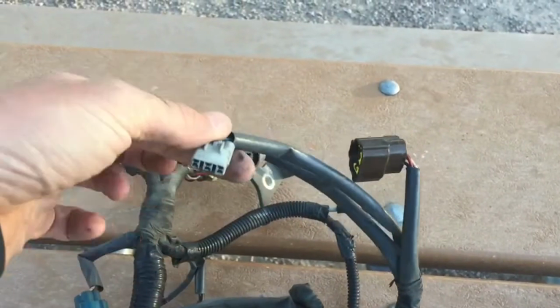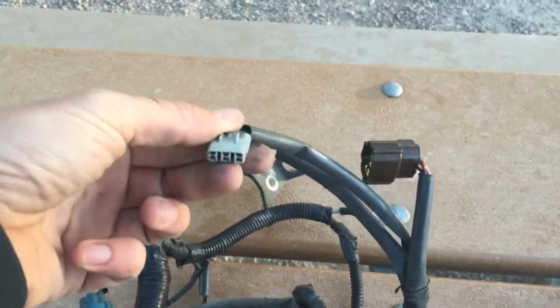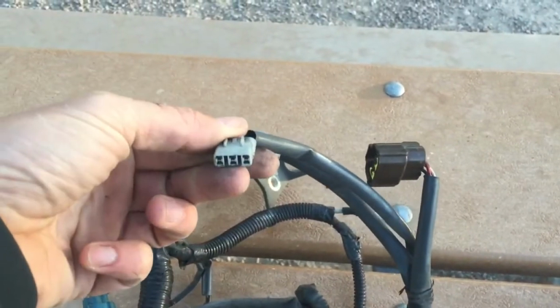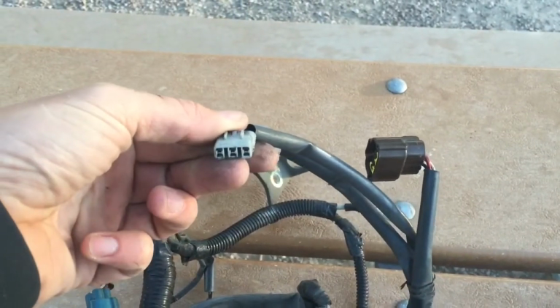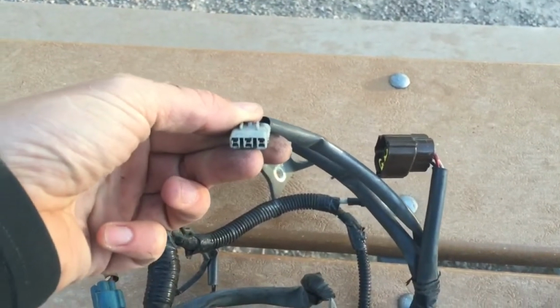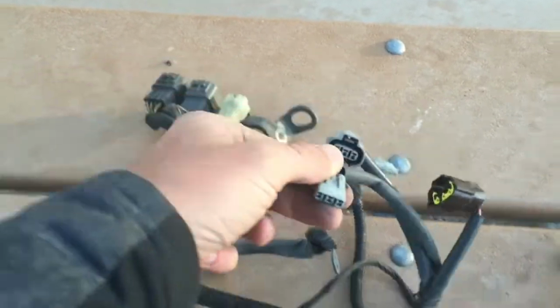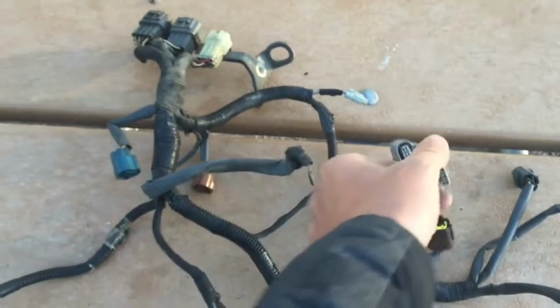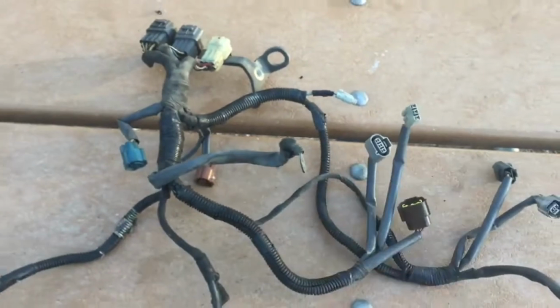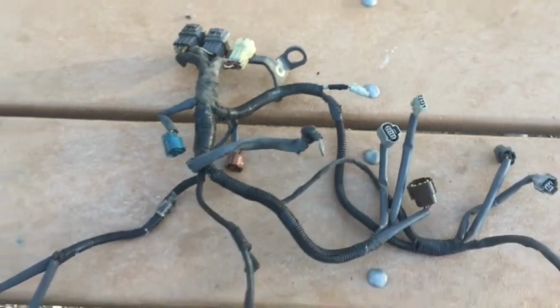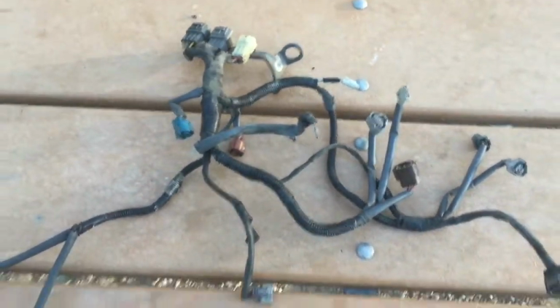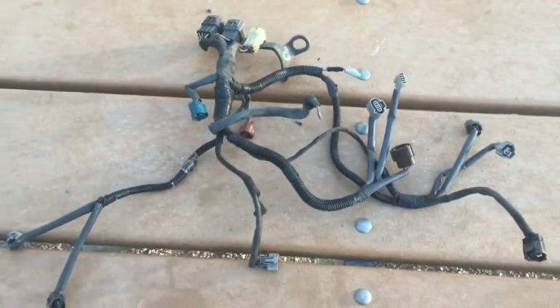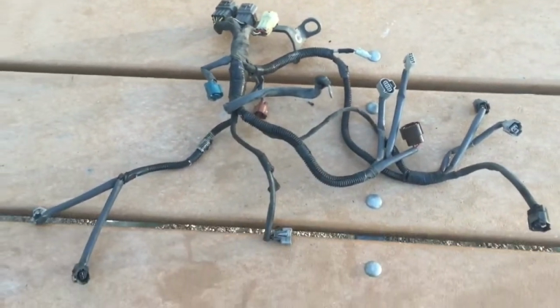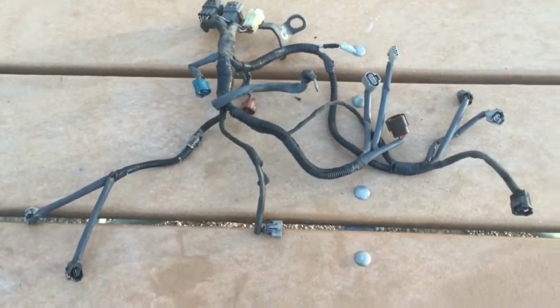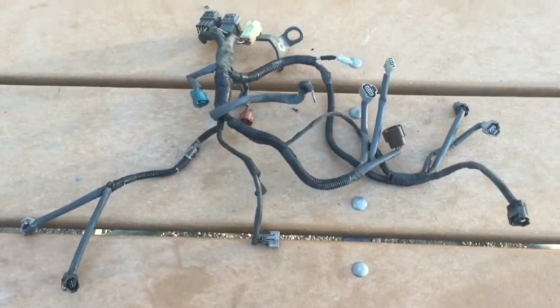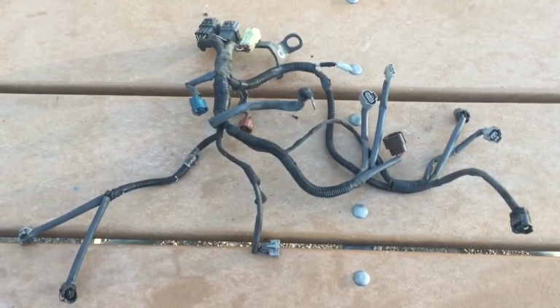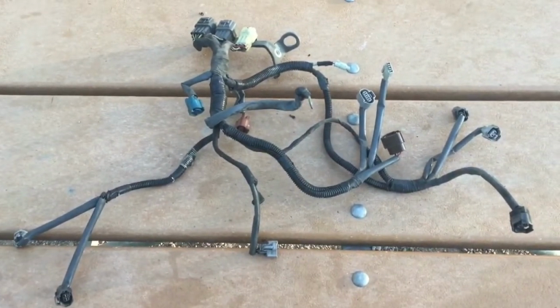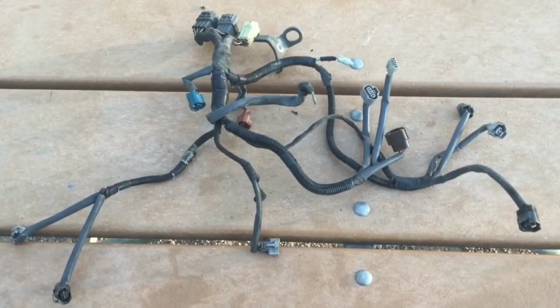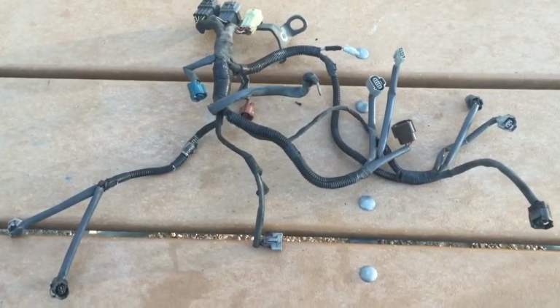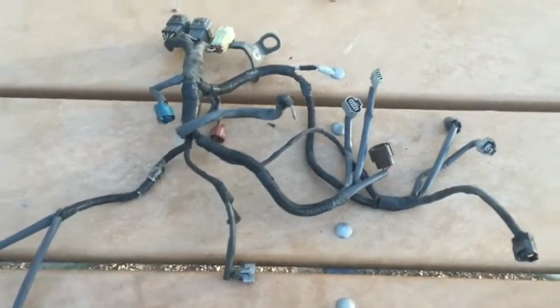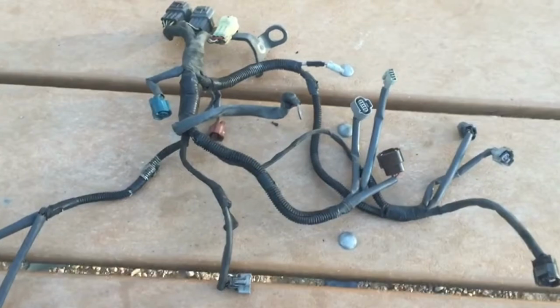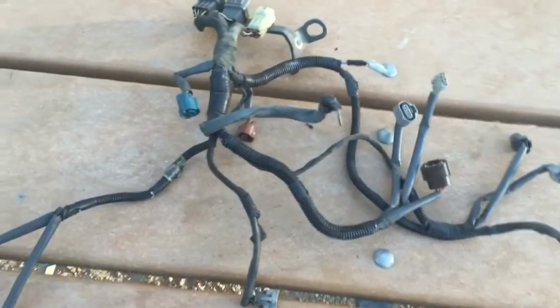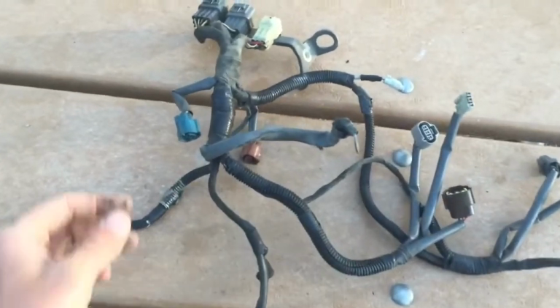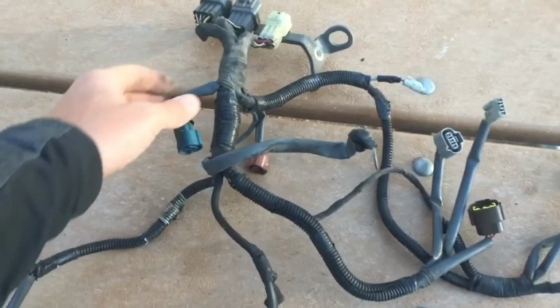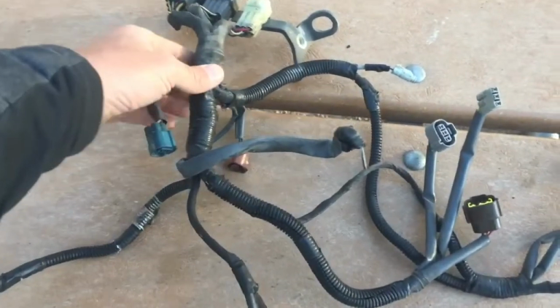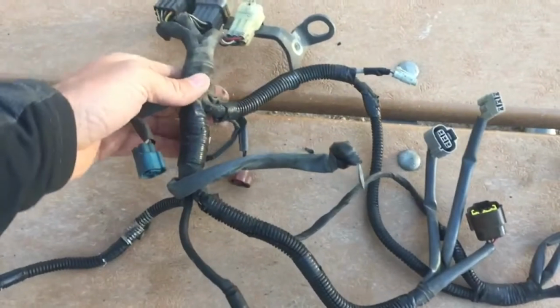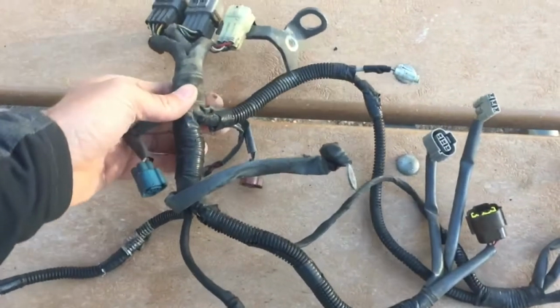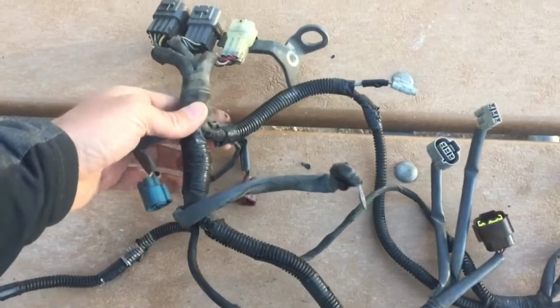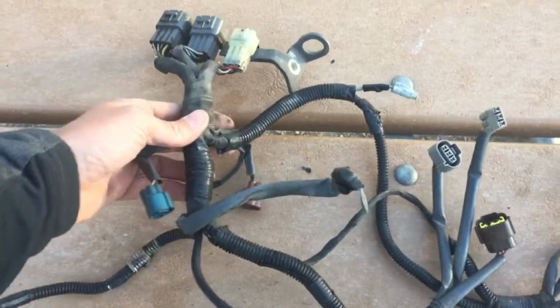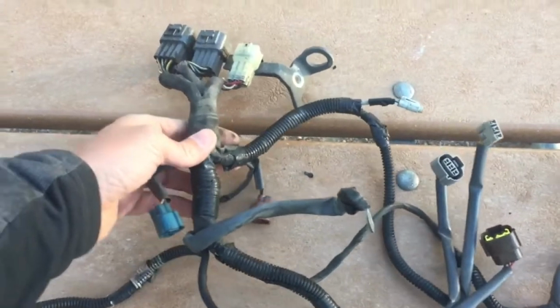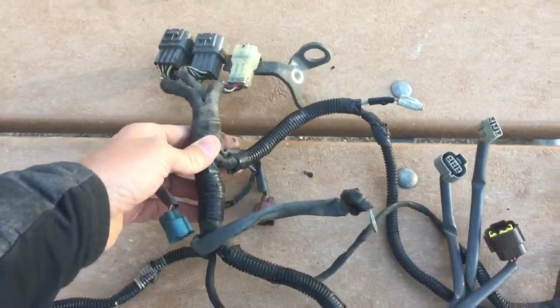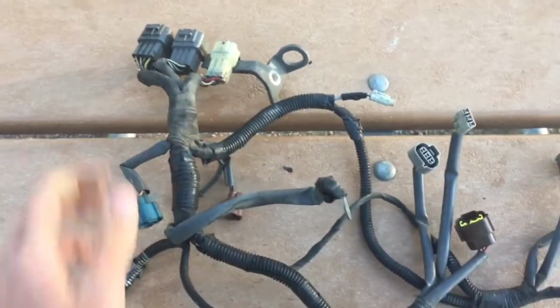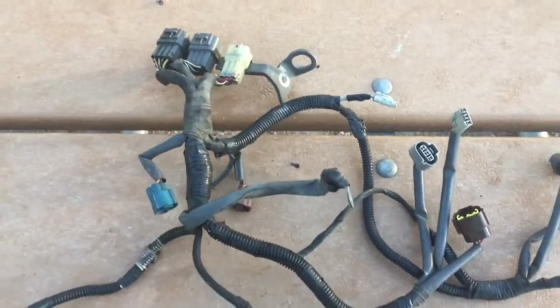We have our throttle position sensor, we have our idle air control valve, and our coil. So that is the engine harness — if it was a mystery to you before, it's kind of simple once it's out, and that's it.